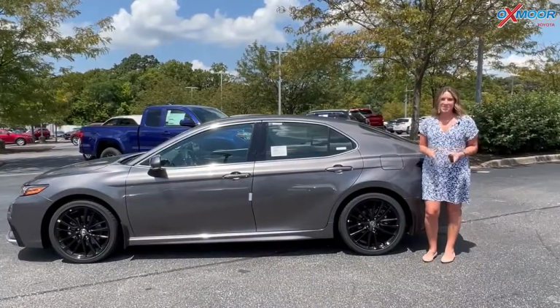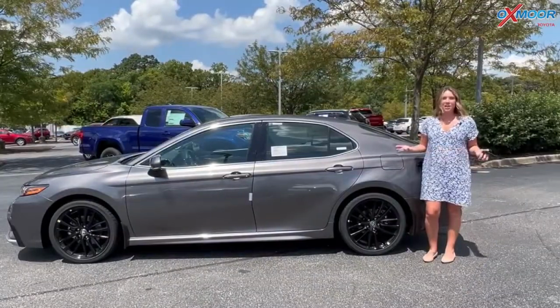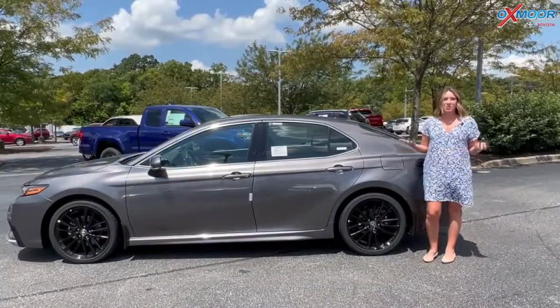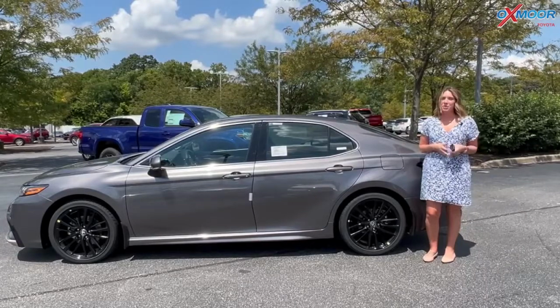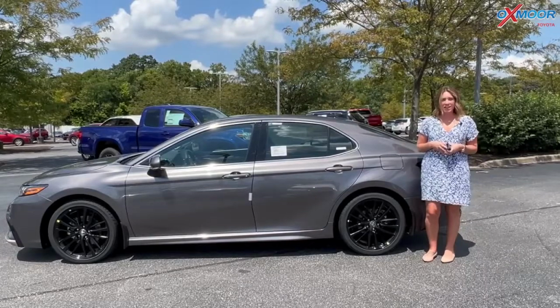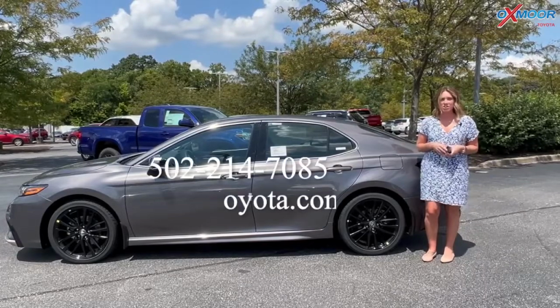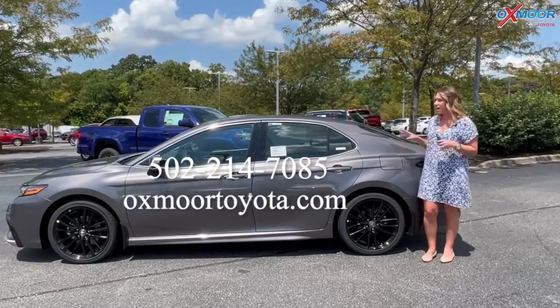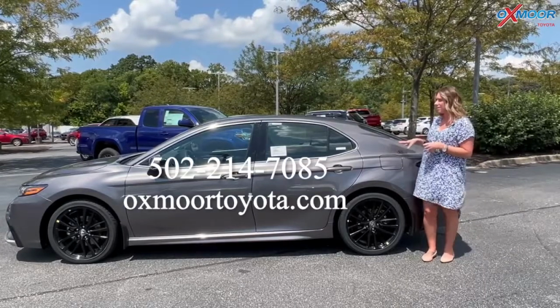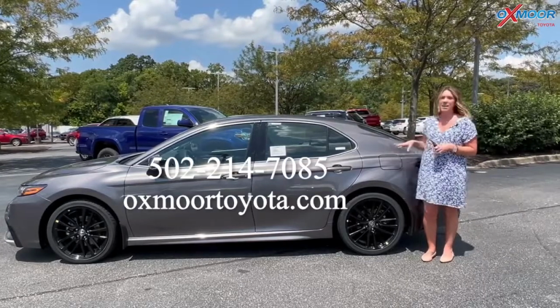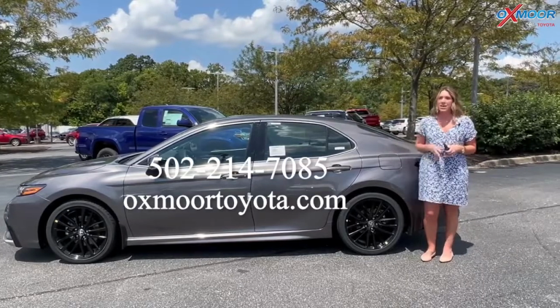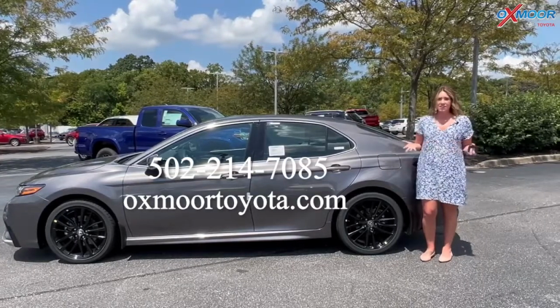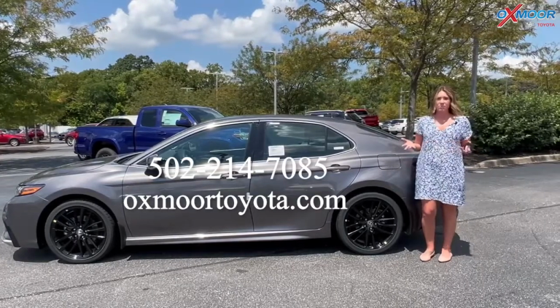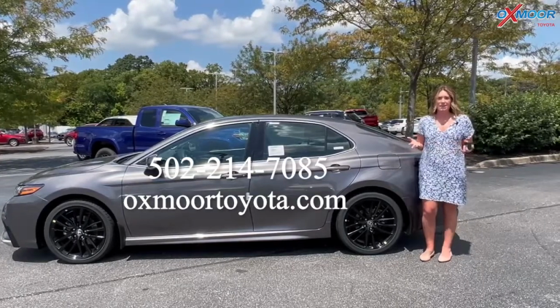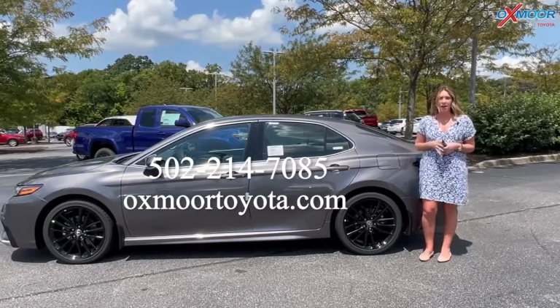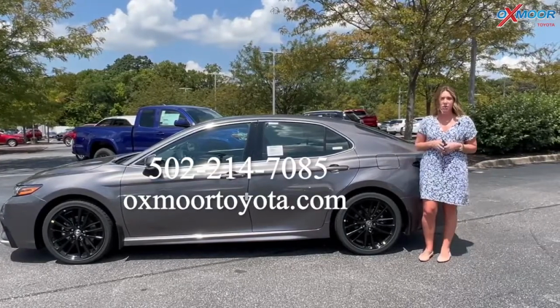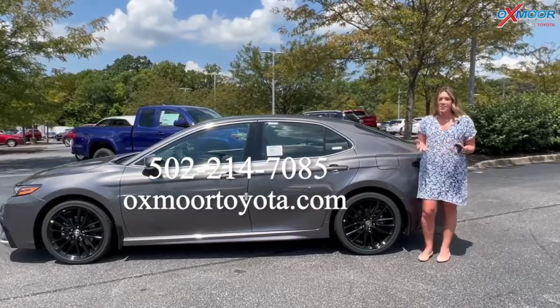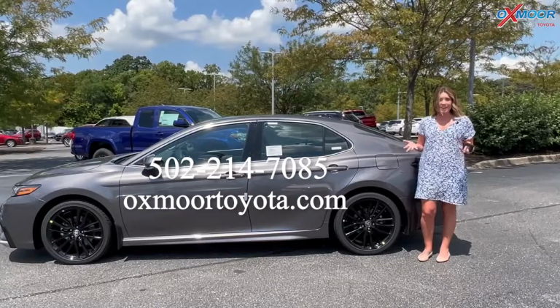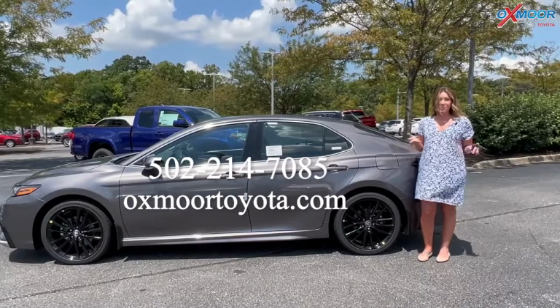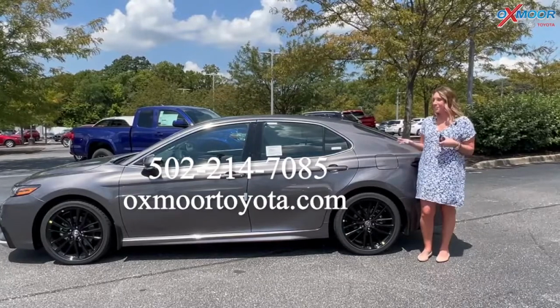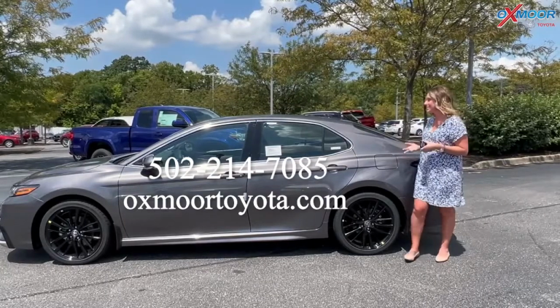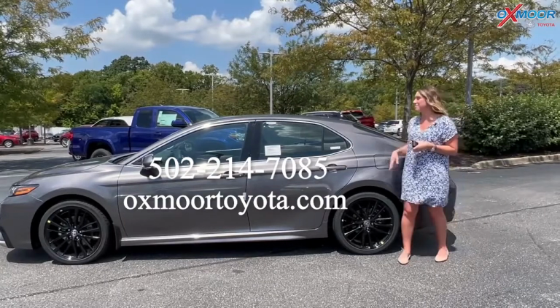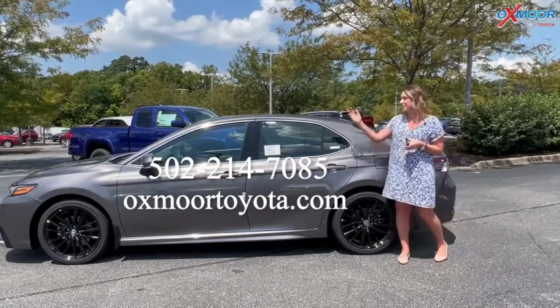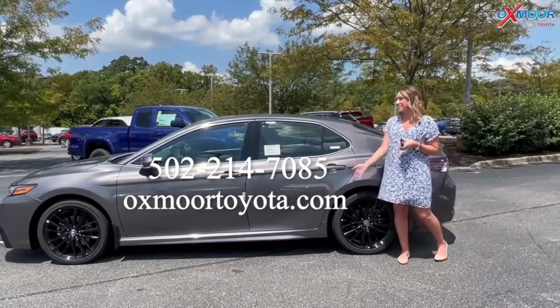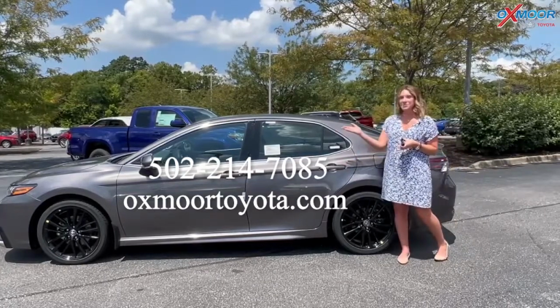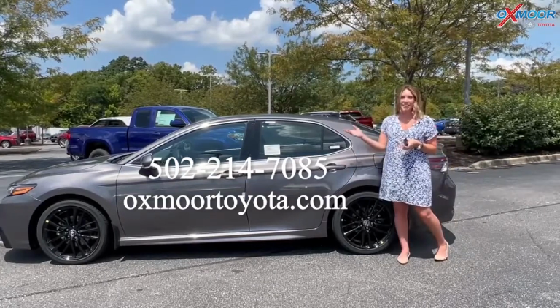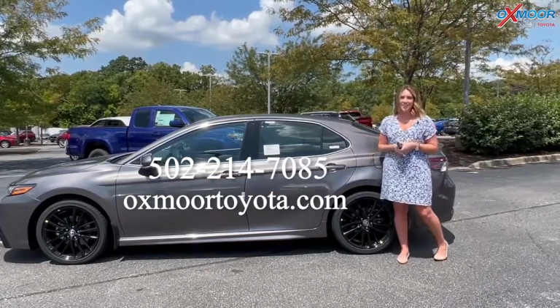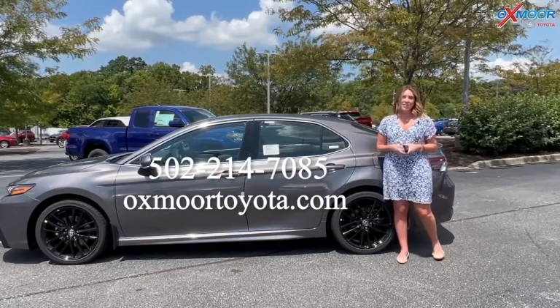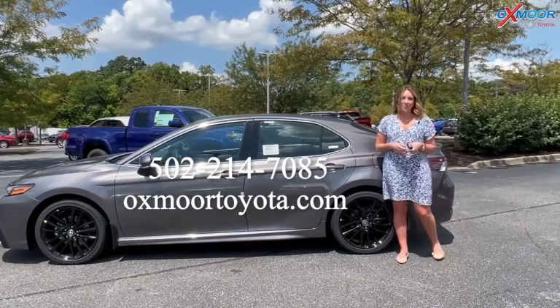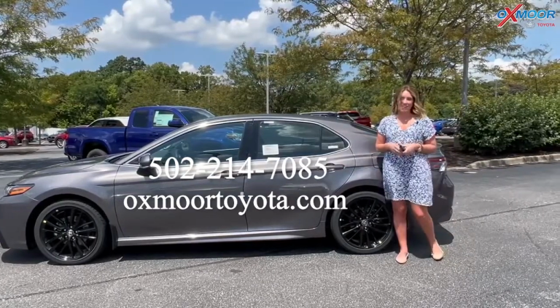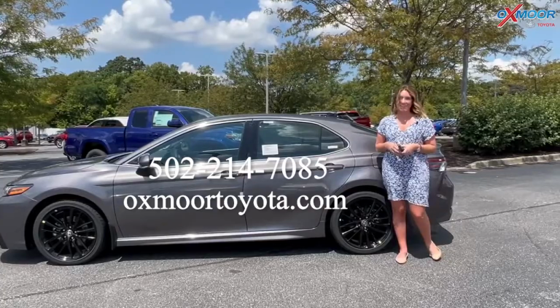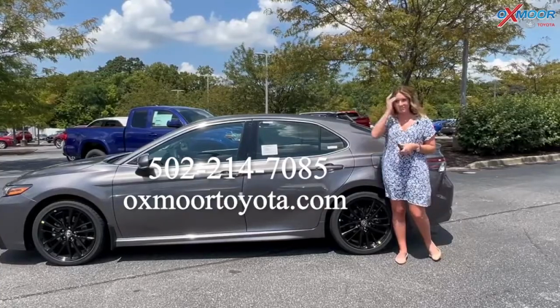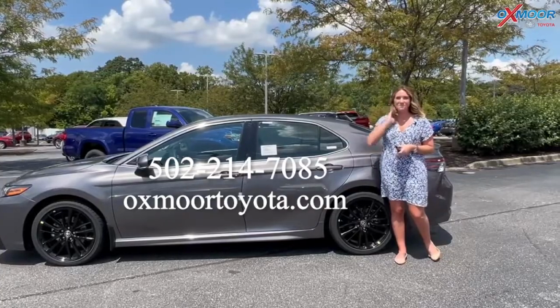All right, you all. If you have any questions on this Camry, it is available right now. Stop on in, or all of our contact info is listed right here. Thanks for watching and I'll see you soon. Bye.